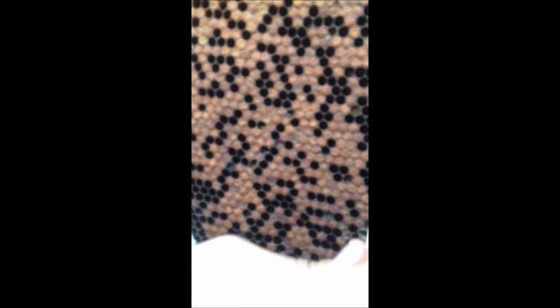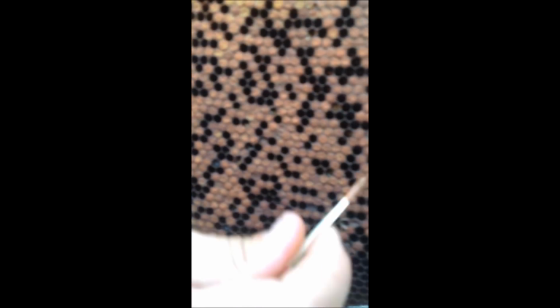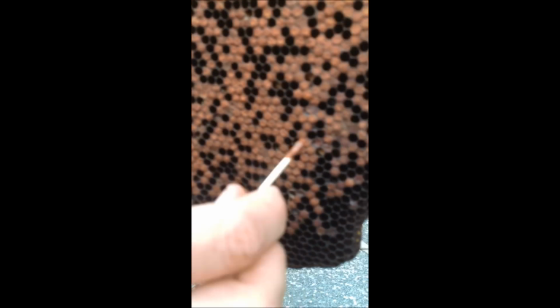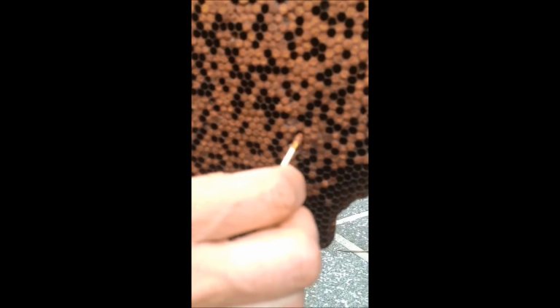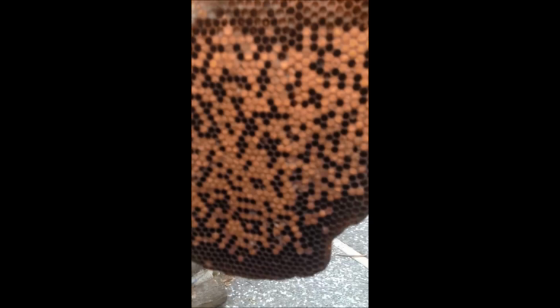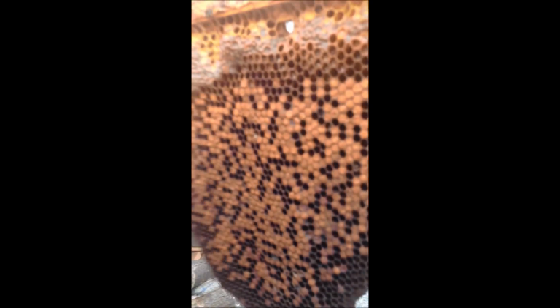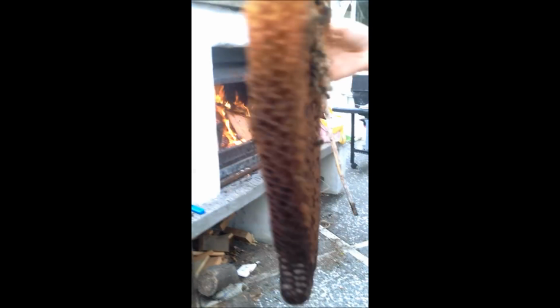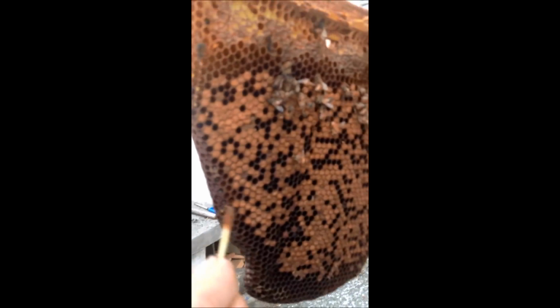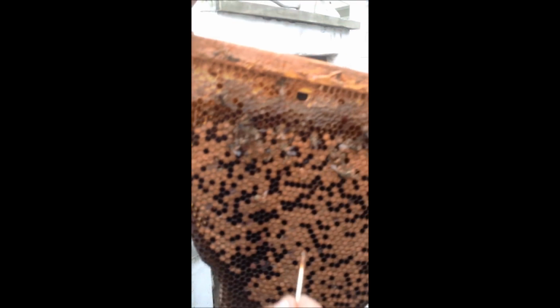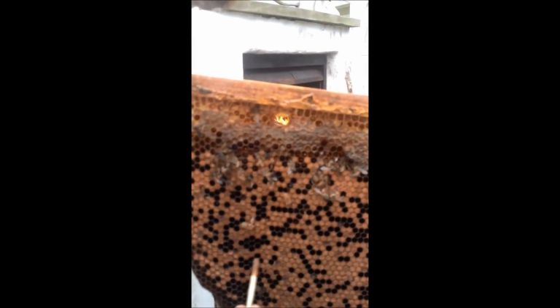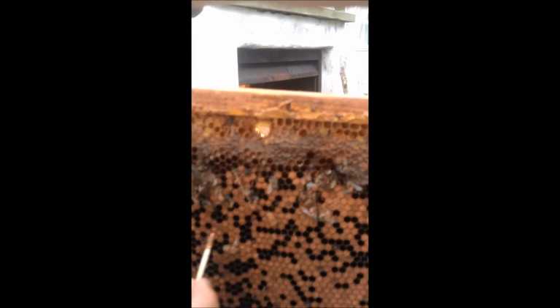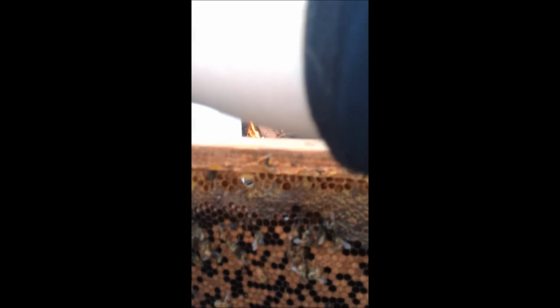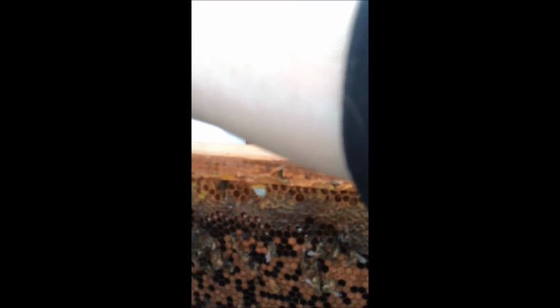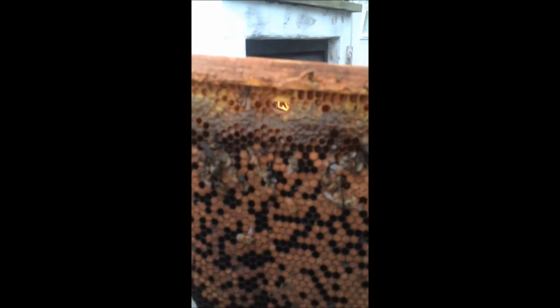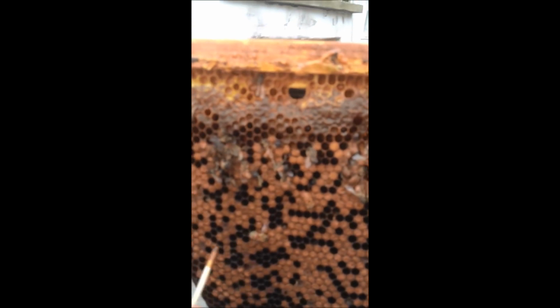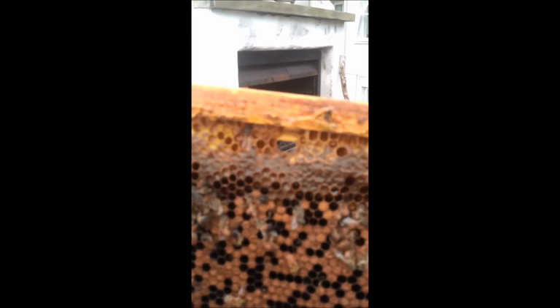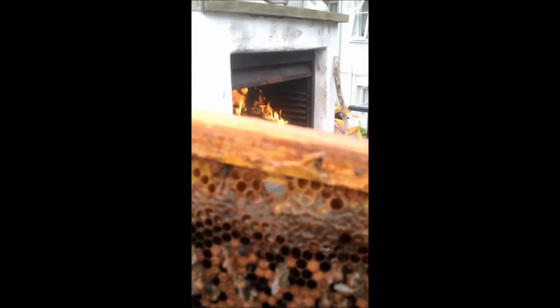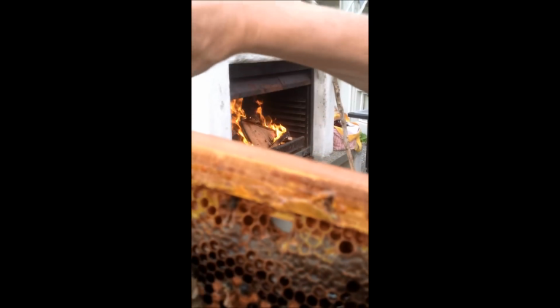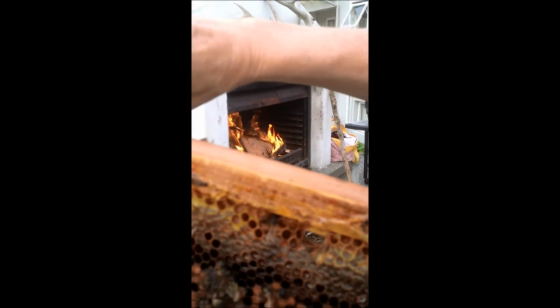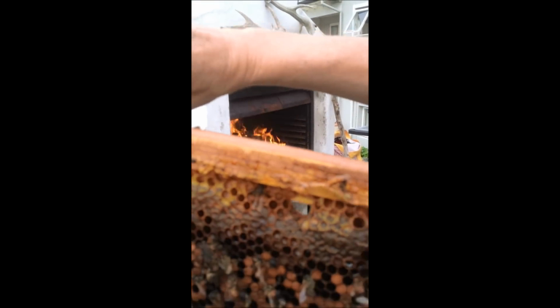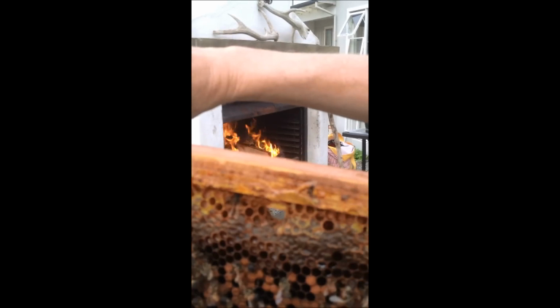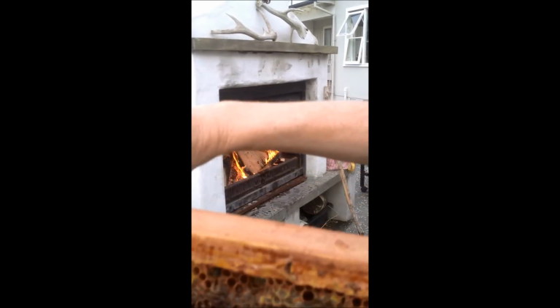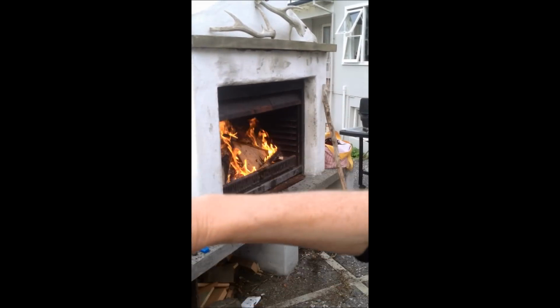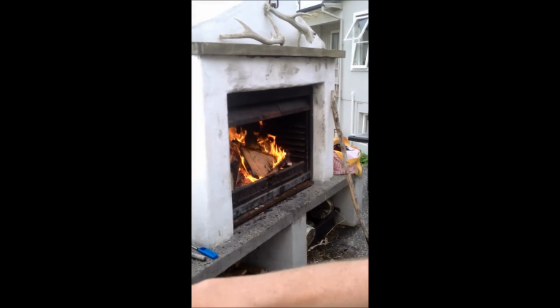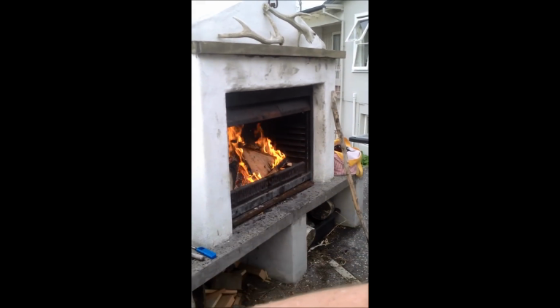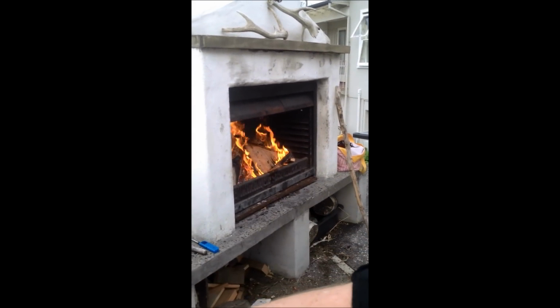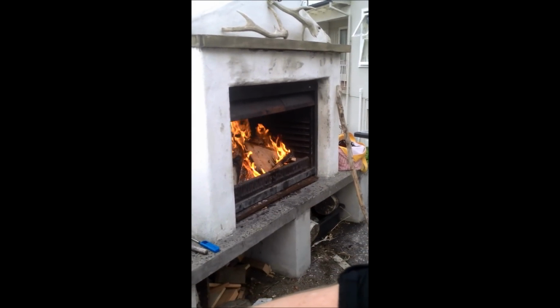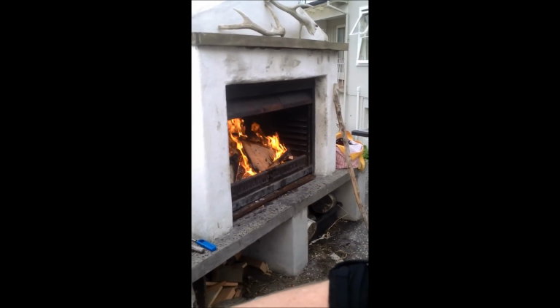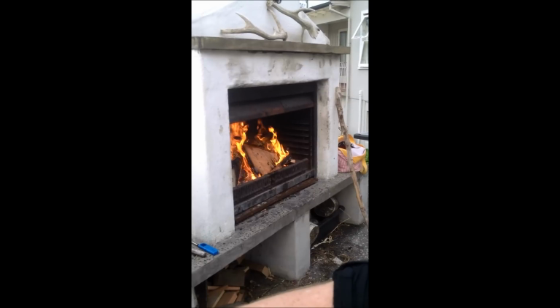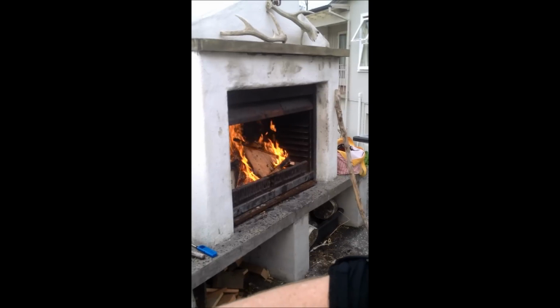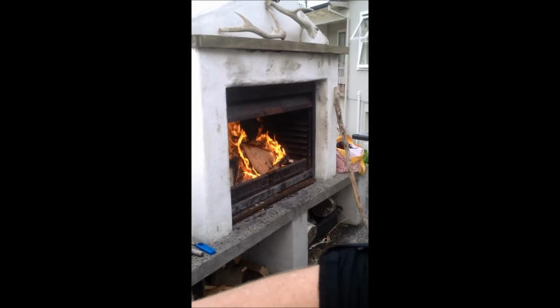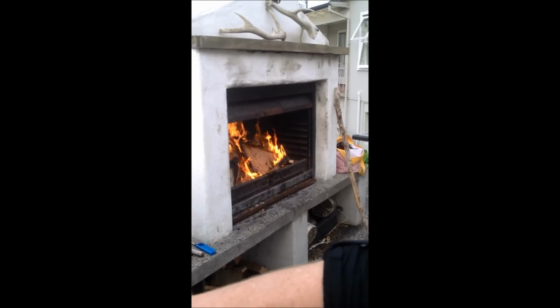And it's got a really funny odour. If you smell it, it certainly doesn't smell like a normal comb. And here, if we look right behind, we're actually burning these combs at the moment, as we should be.